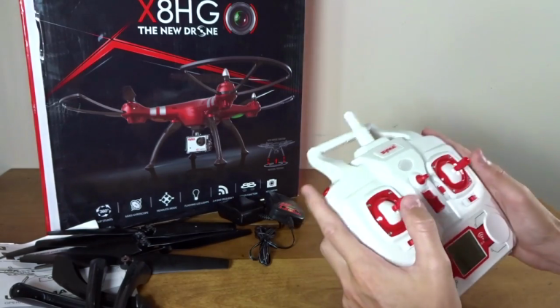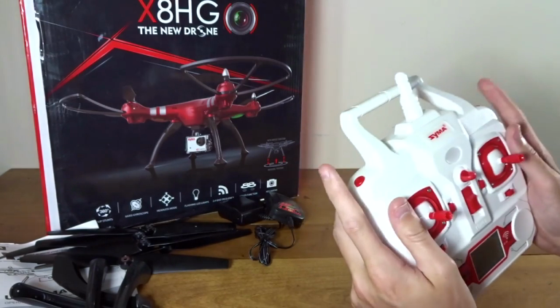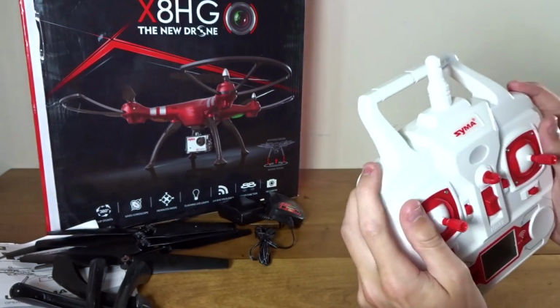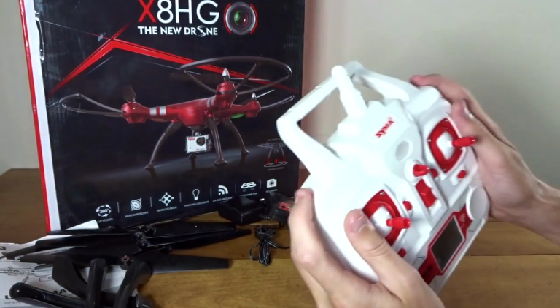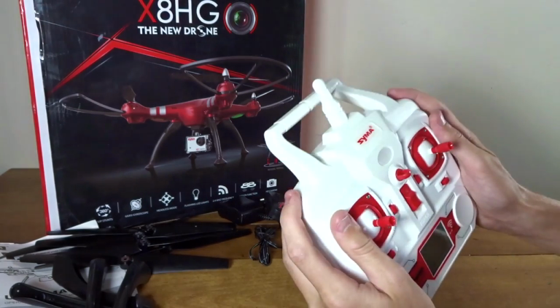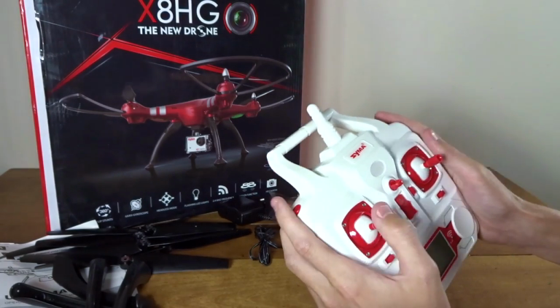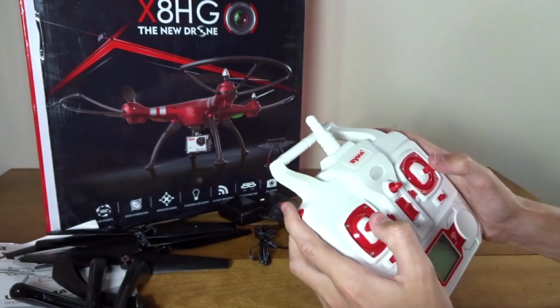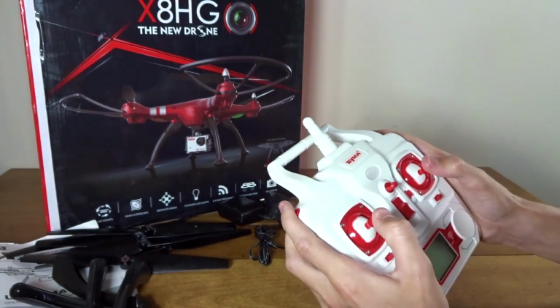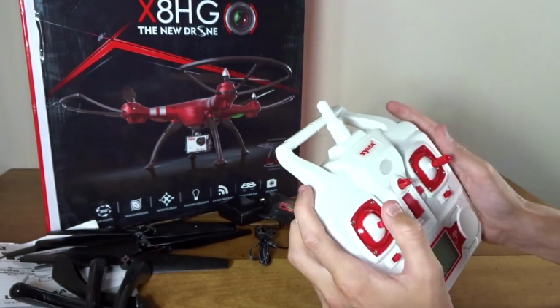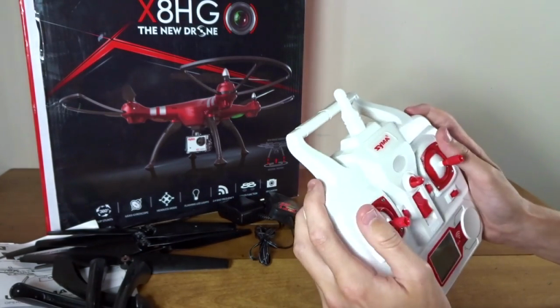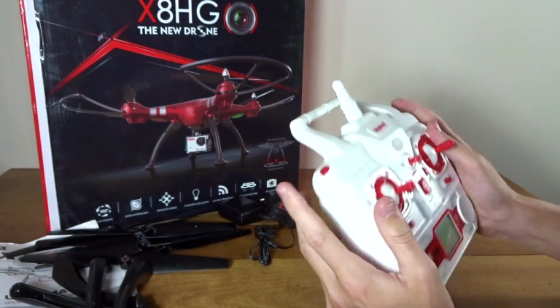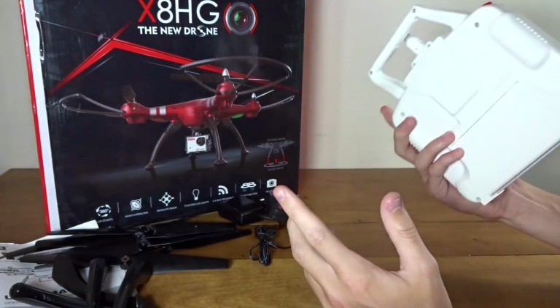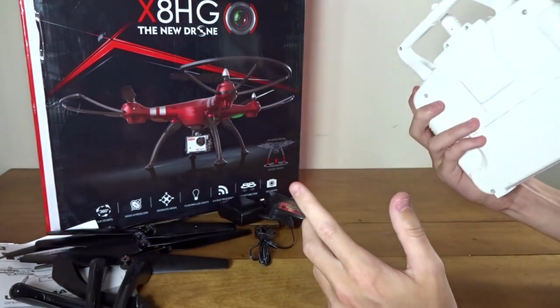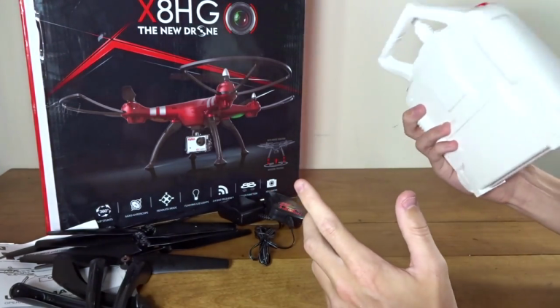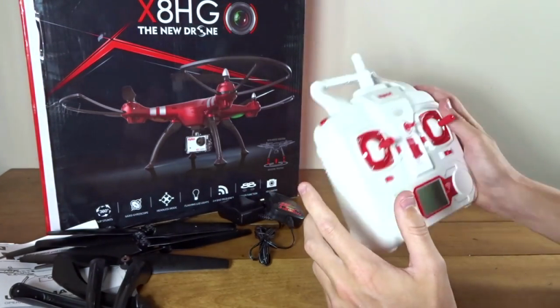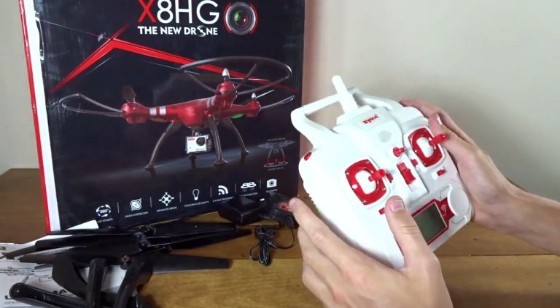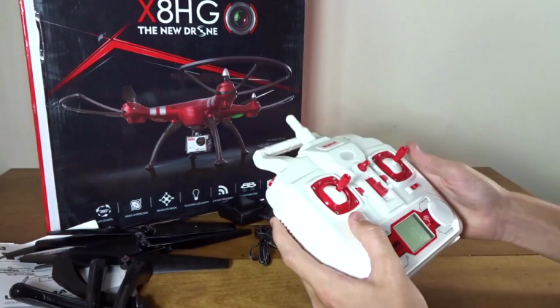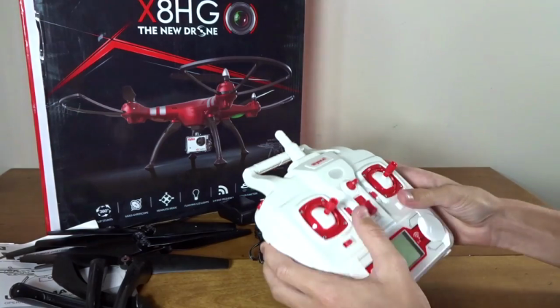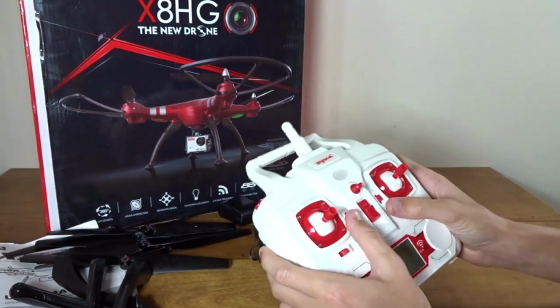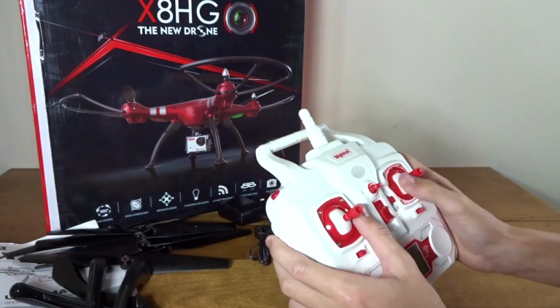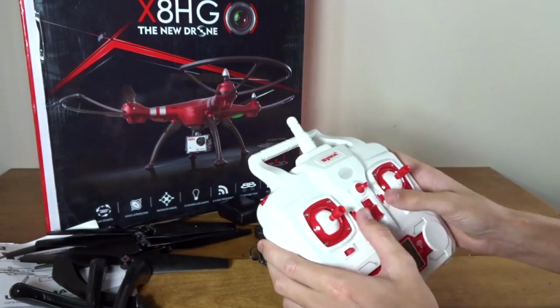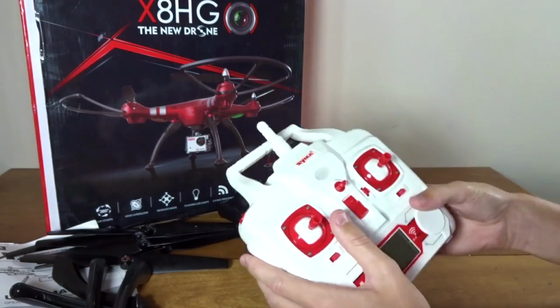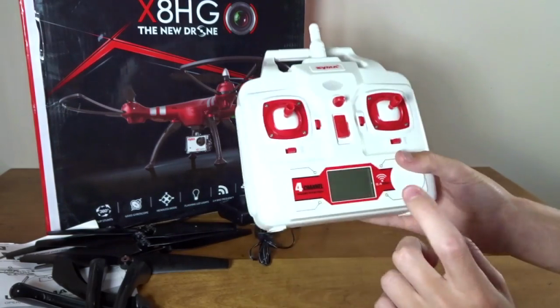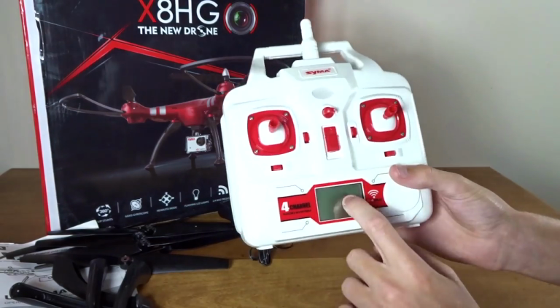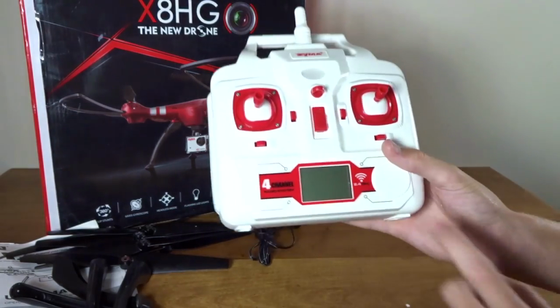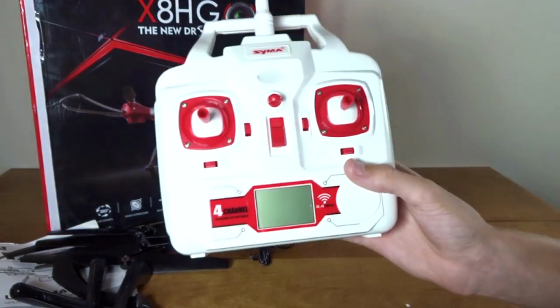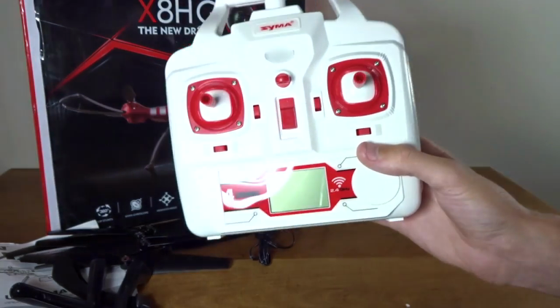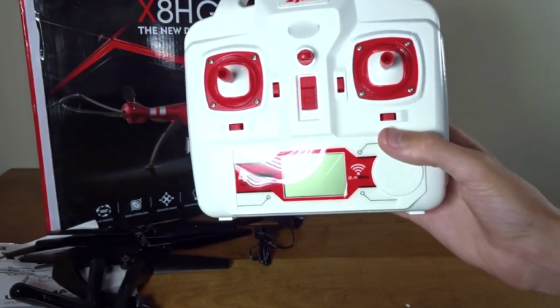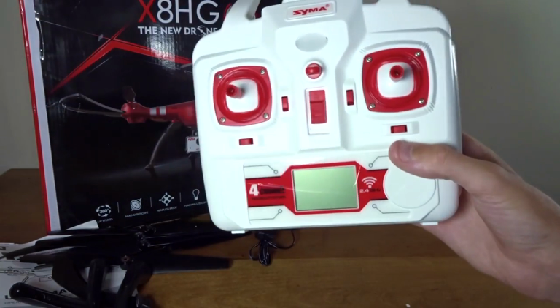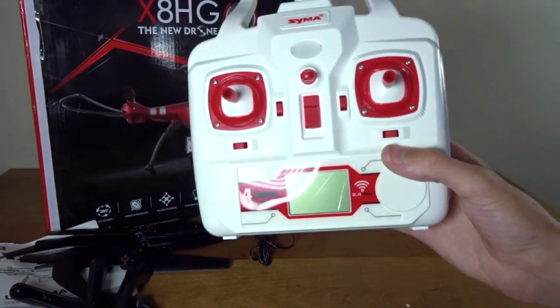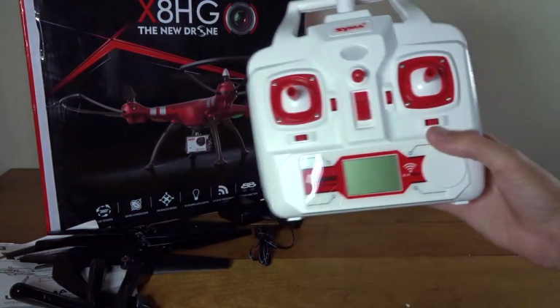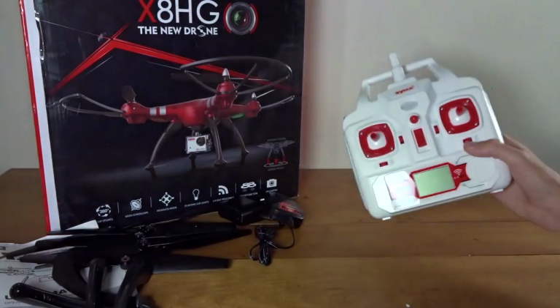We've just got some shoulder buttons — they feel pretty nice, nice and tactile. And then we've got switches and a little LCD screen down below.